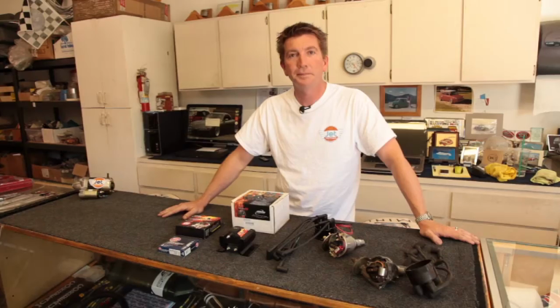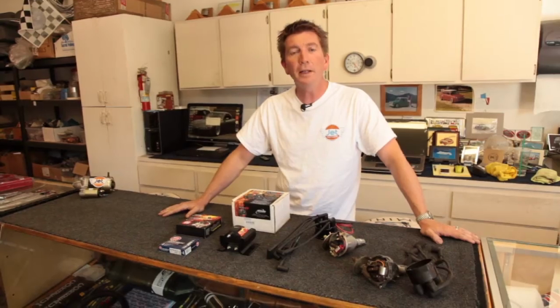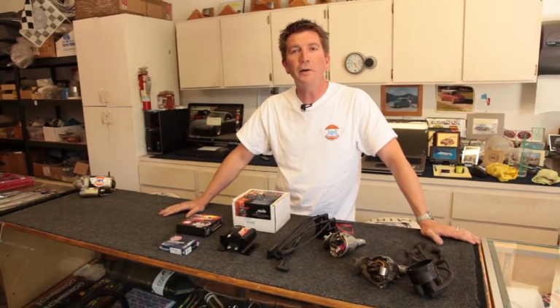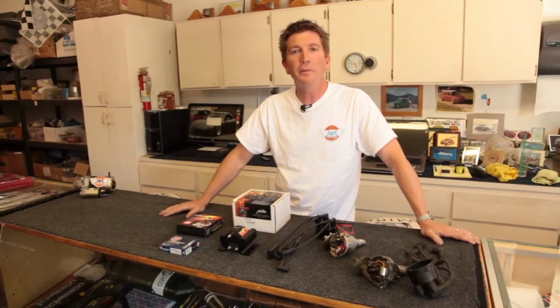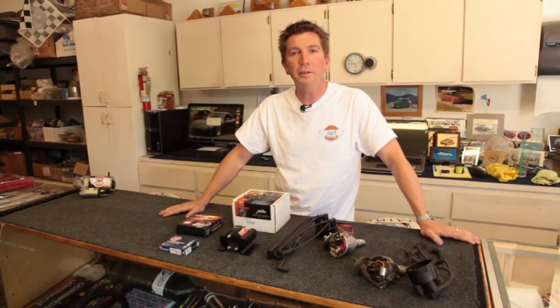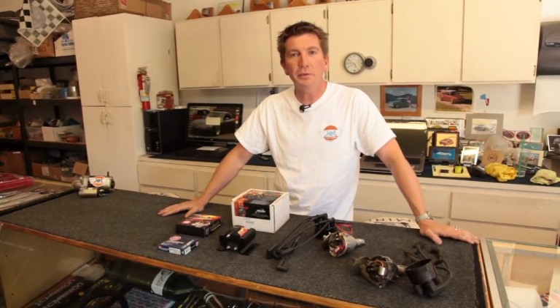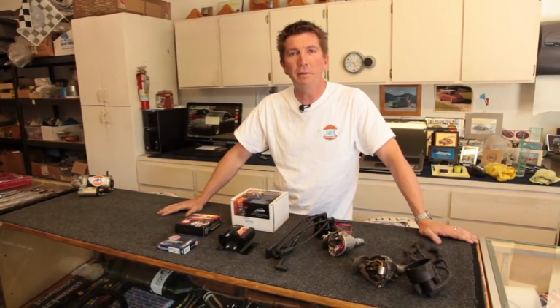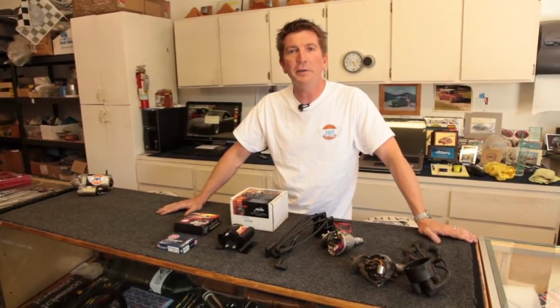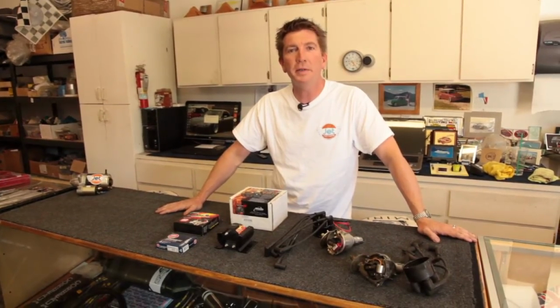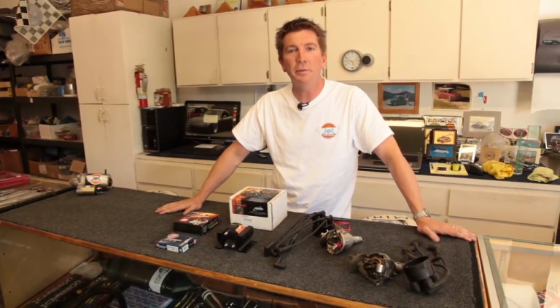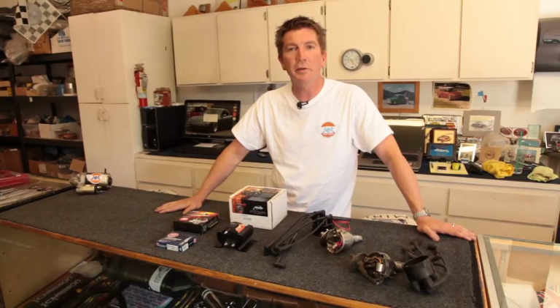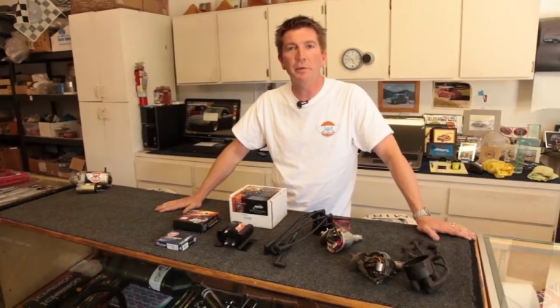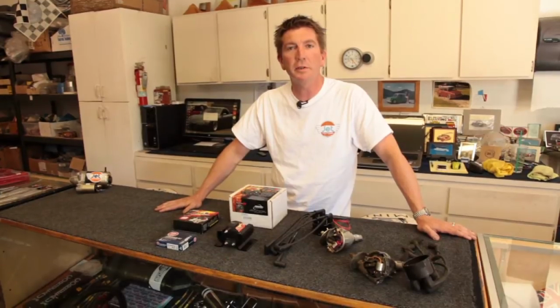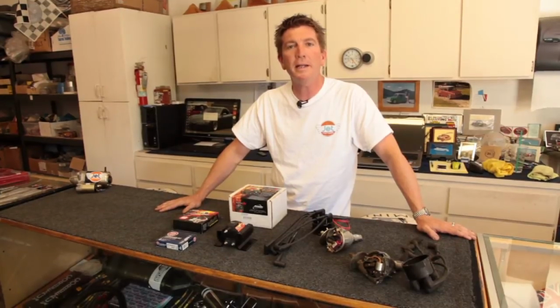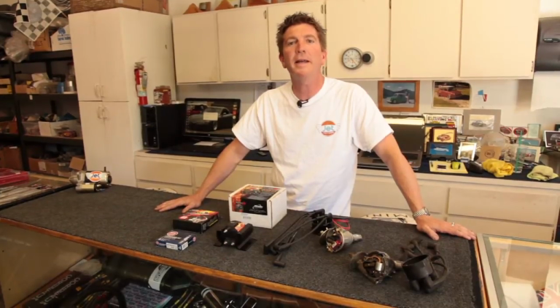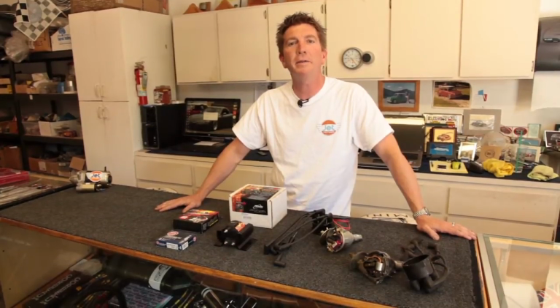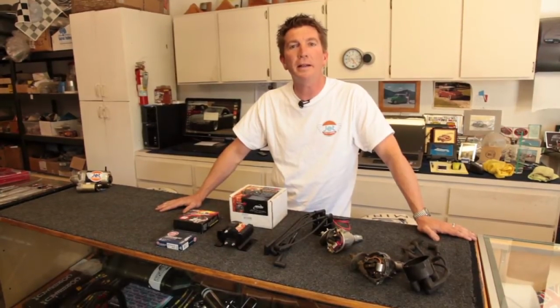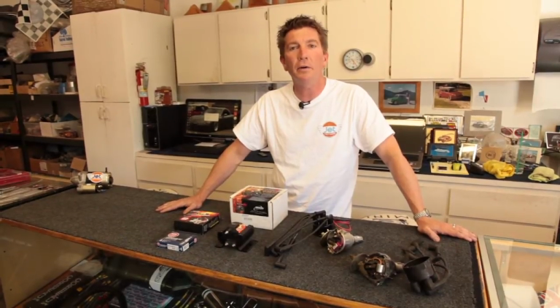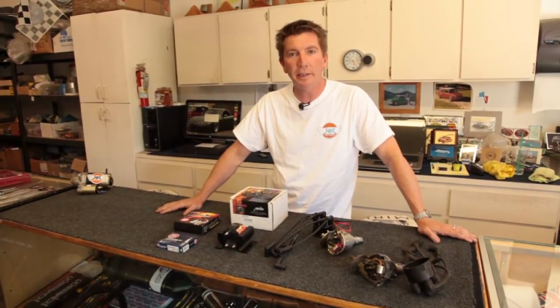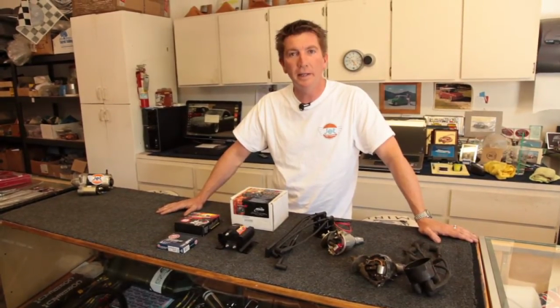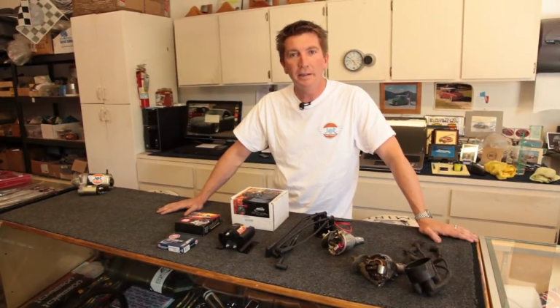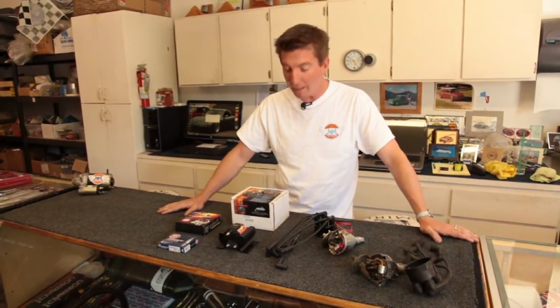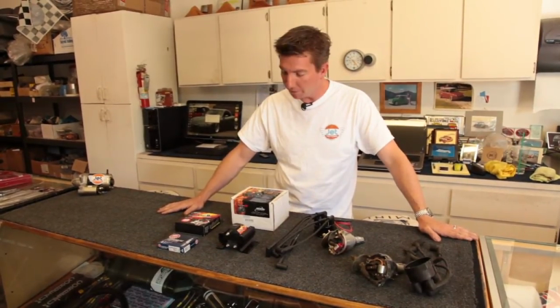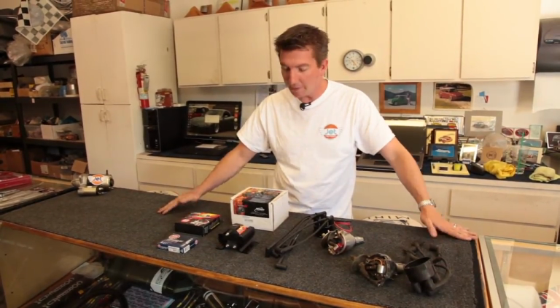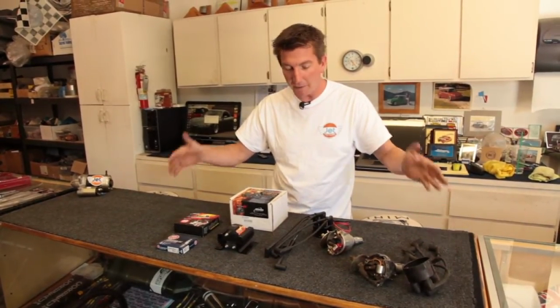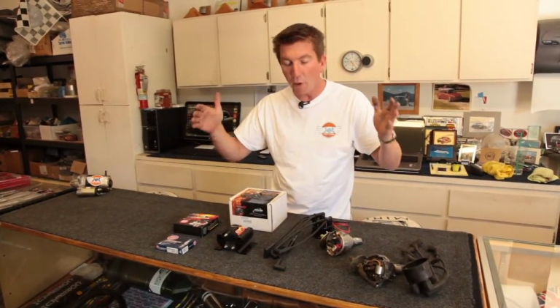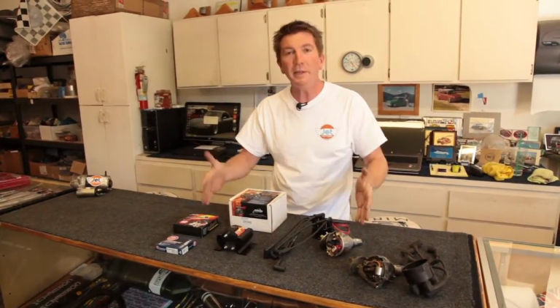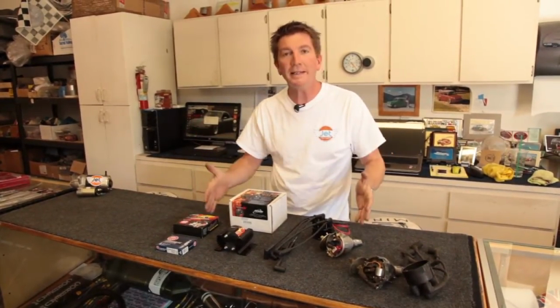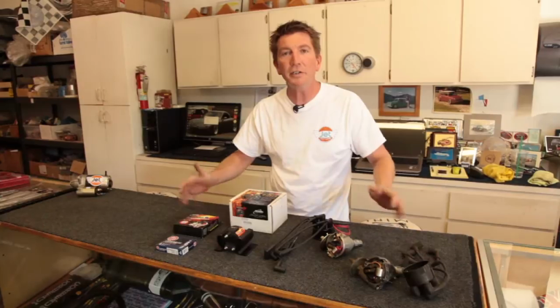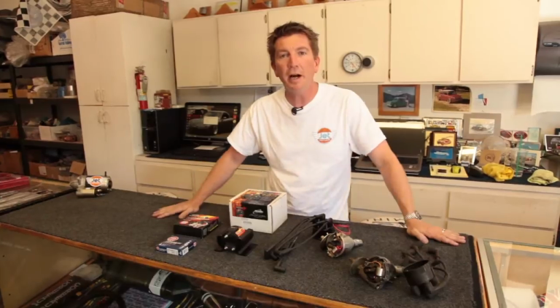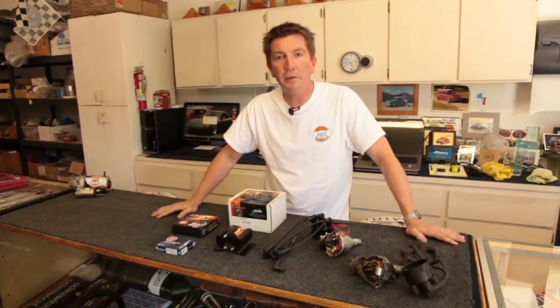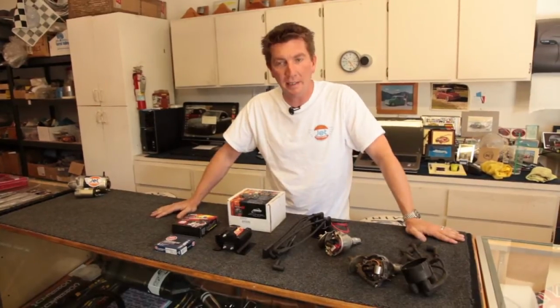Hello and welcome to Jet Motors Mini Cooper Motorsports located in Happy Valley, Oregon. Today we're going to look at our Ultimate Ignition Combo Kit.